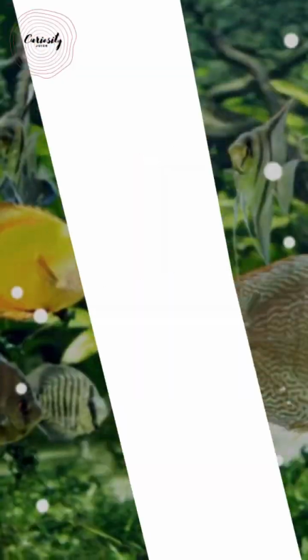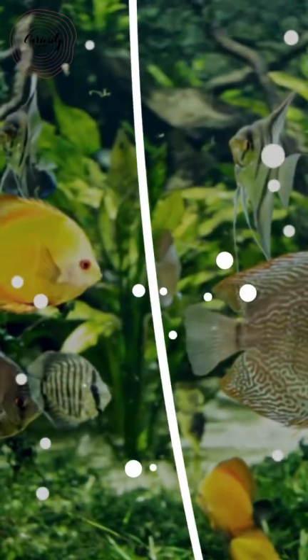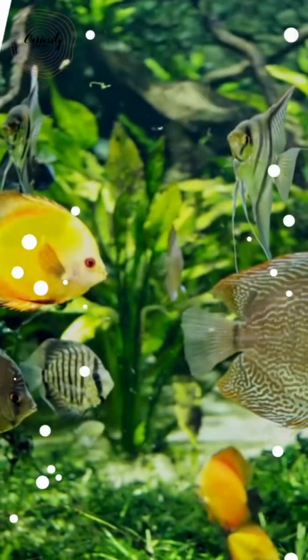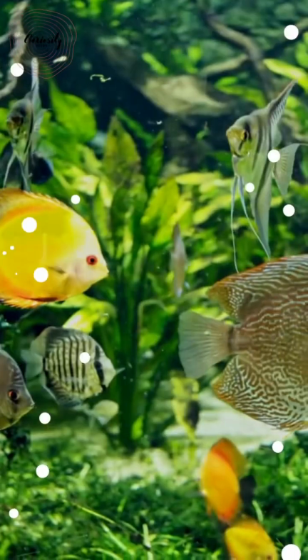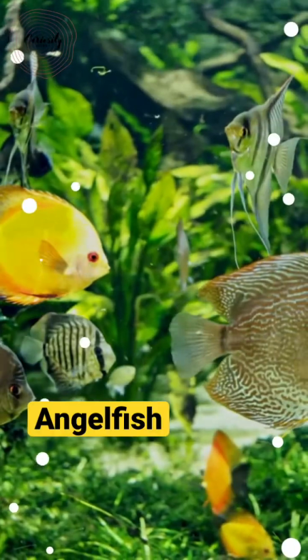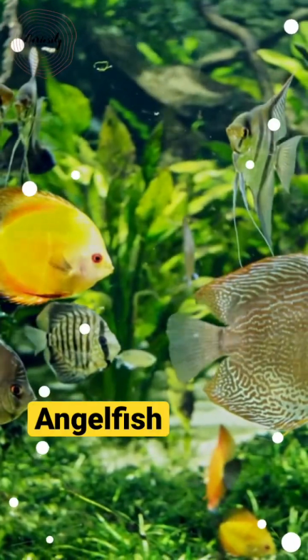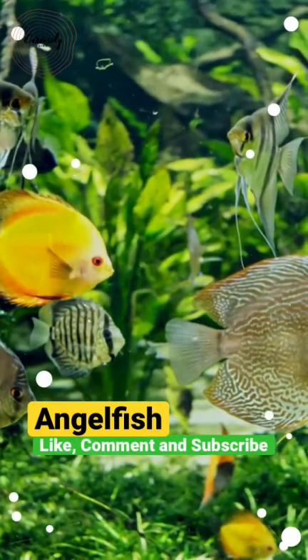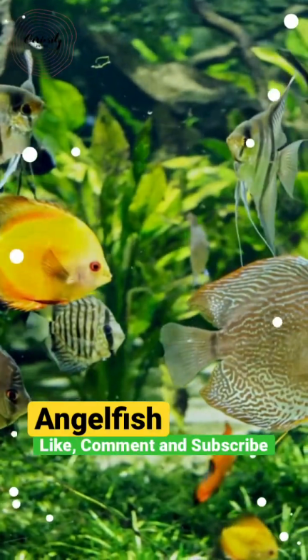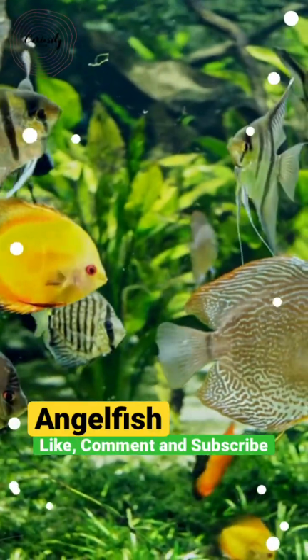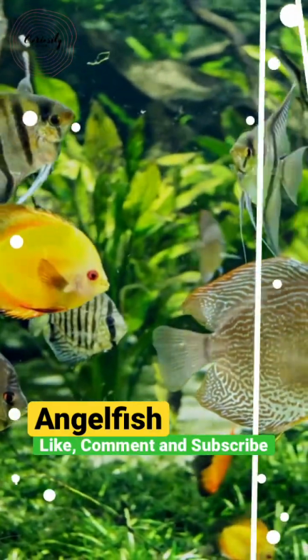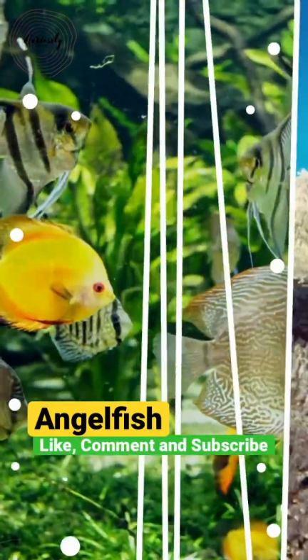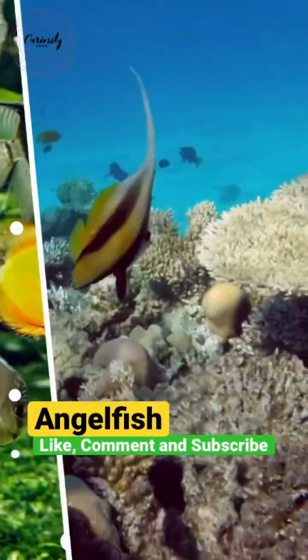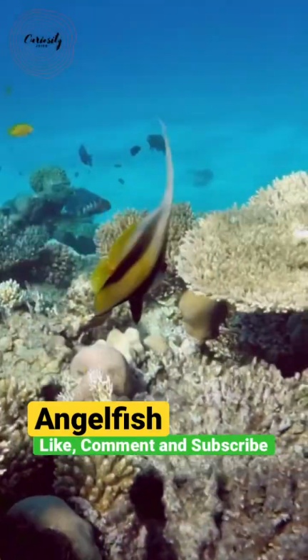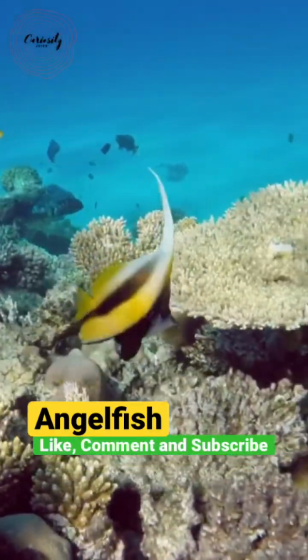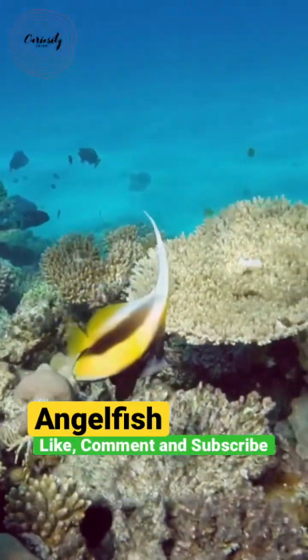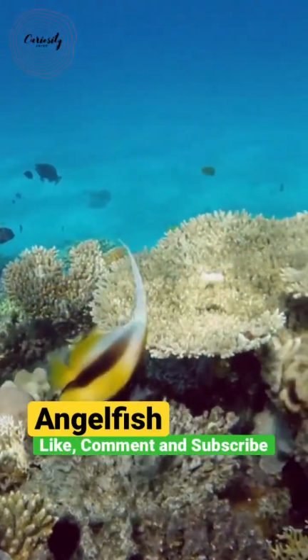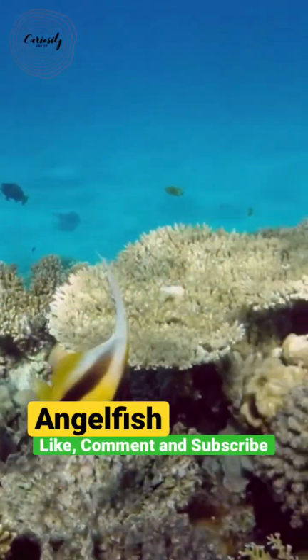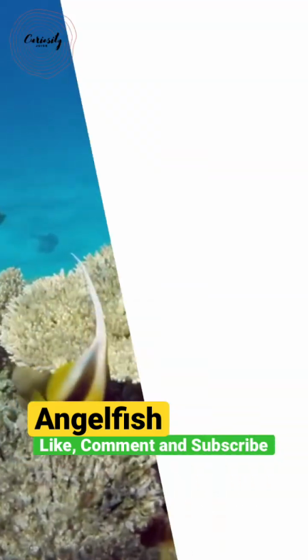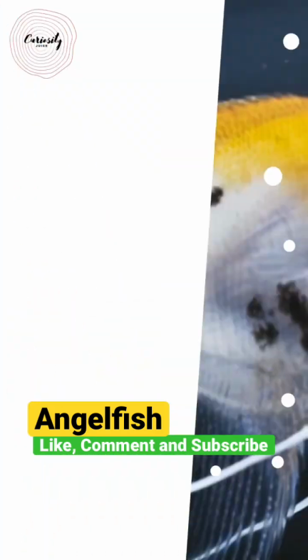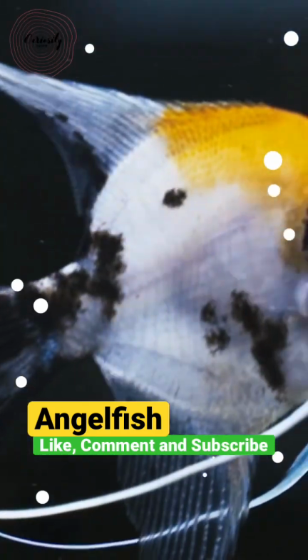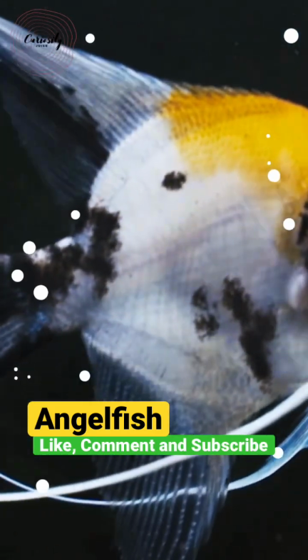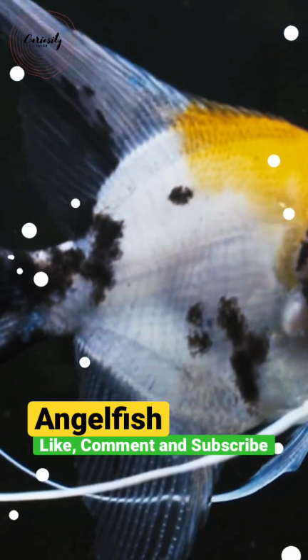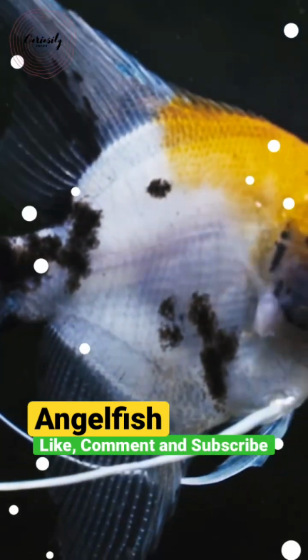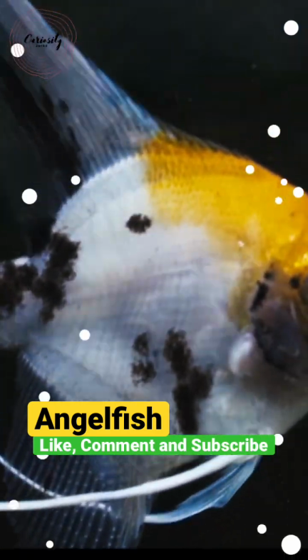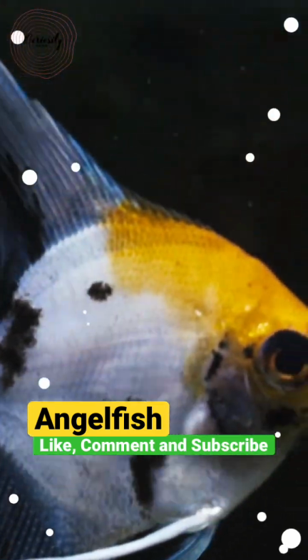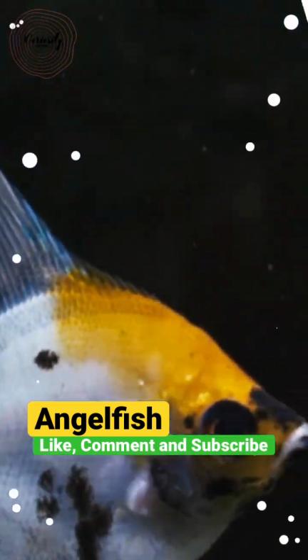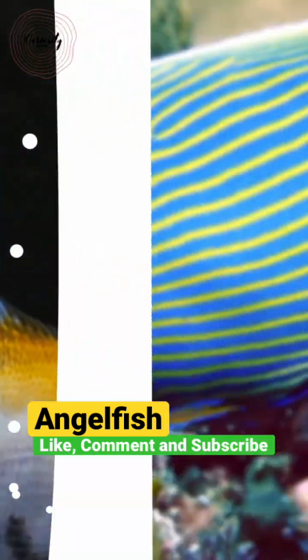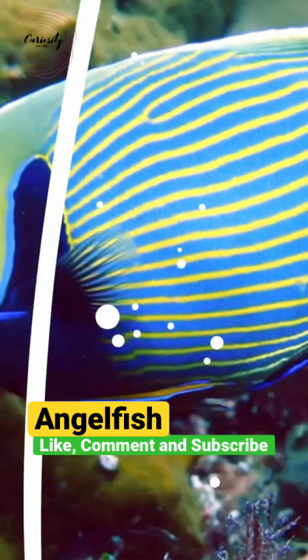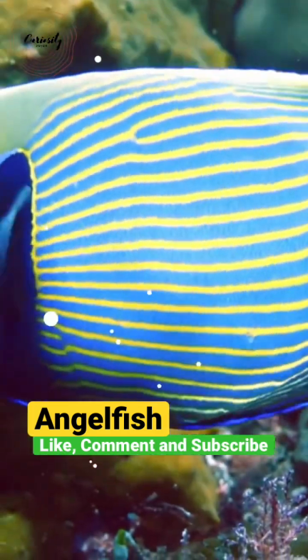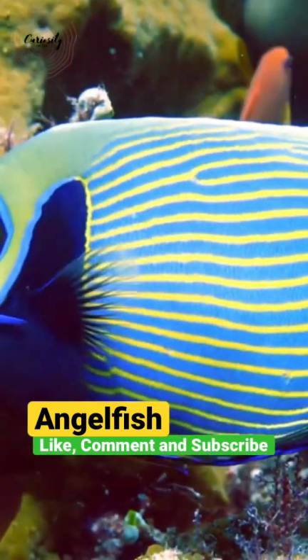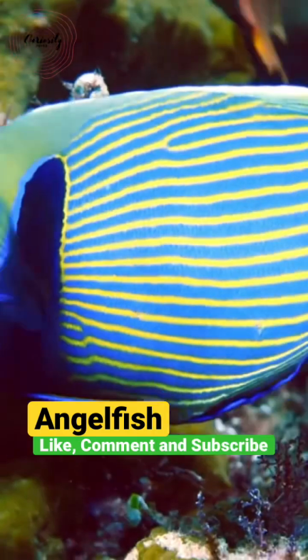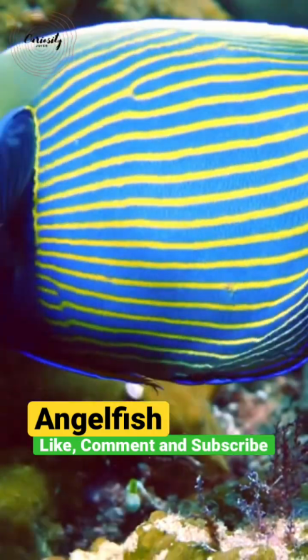The fact that these fish change color as they age is one of the fish's most intriguing characteristics. Changes in color can also be caused by factors like health, nutrition, and breeding activity.